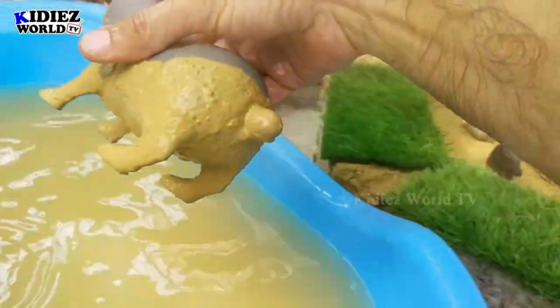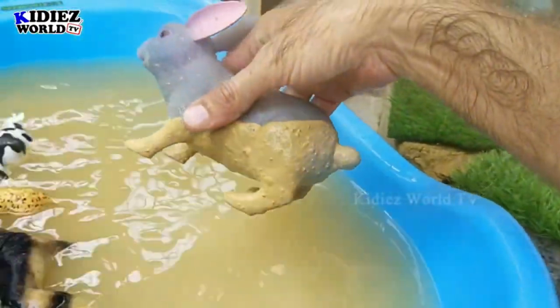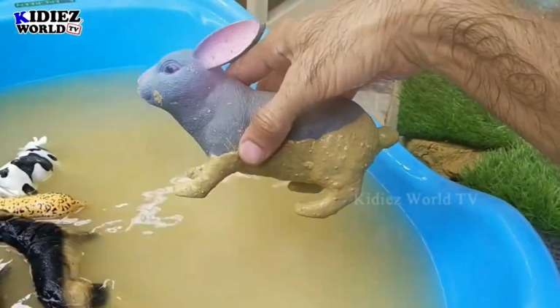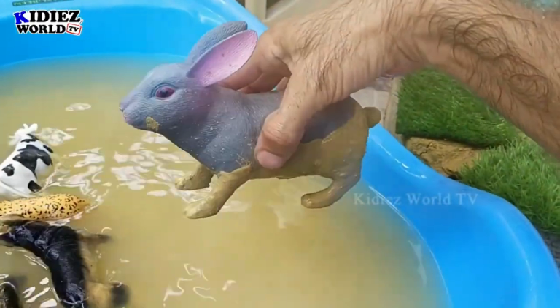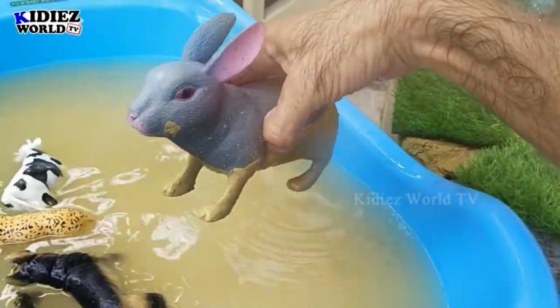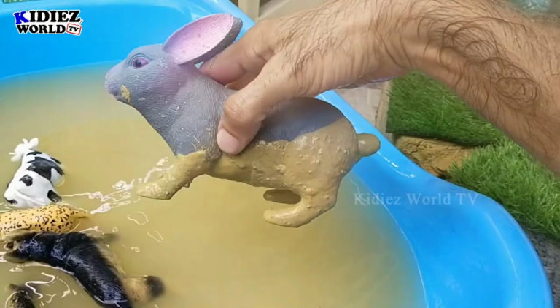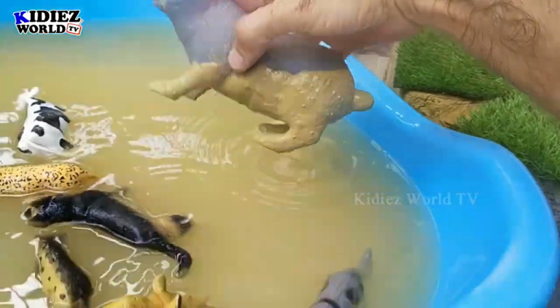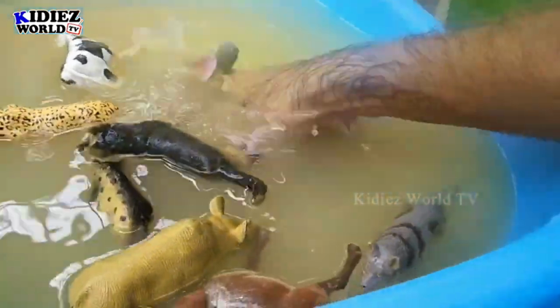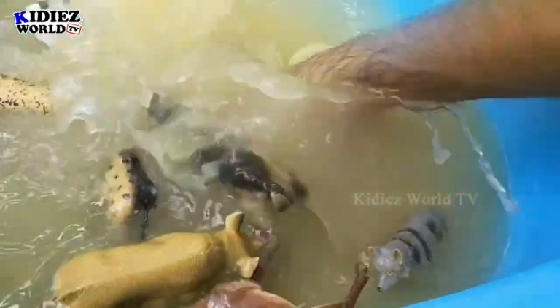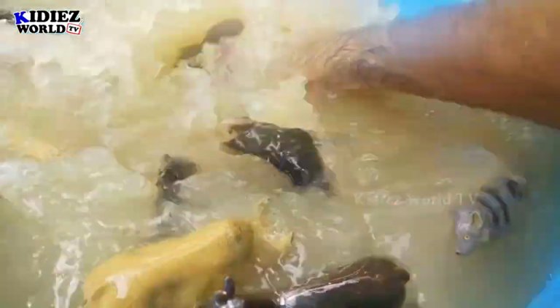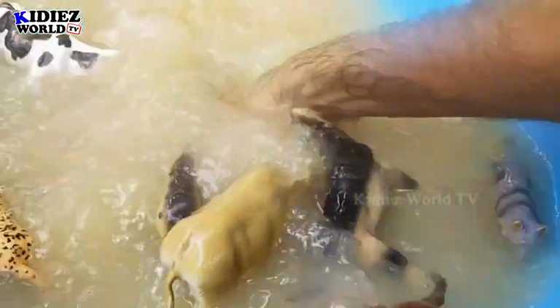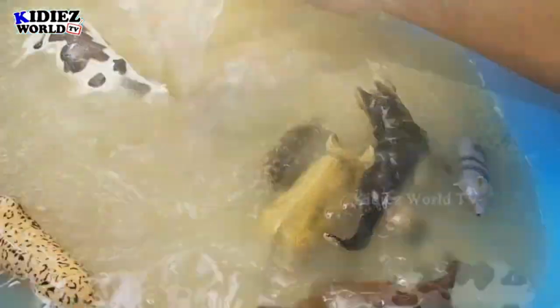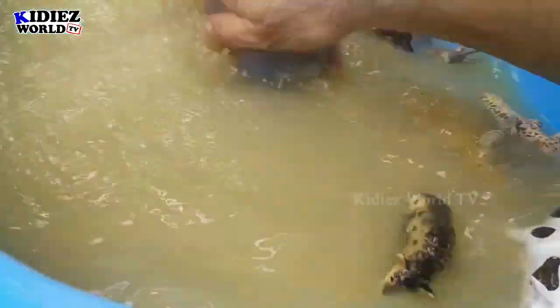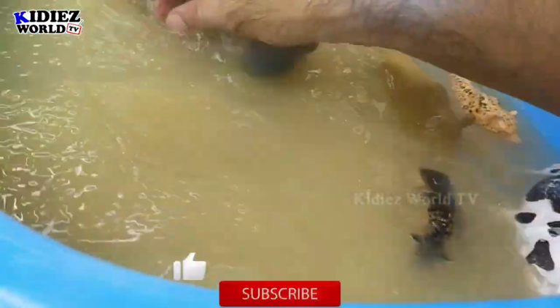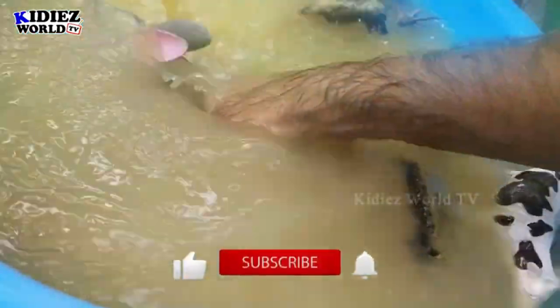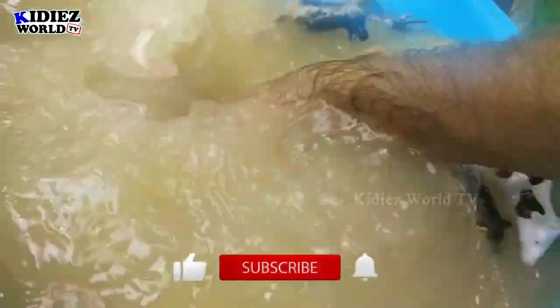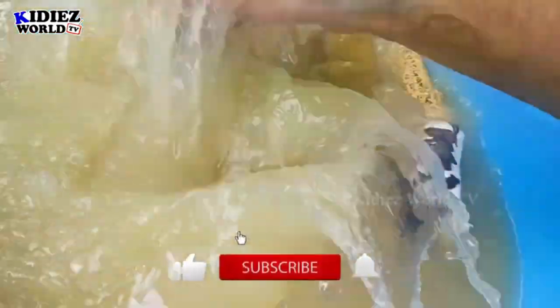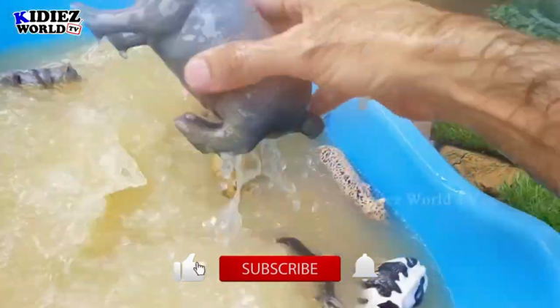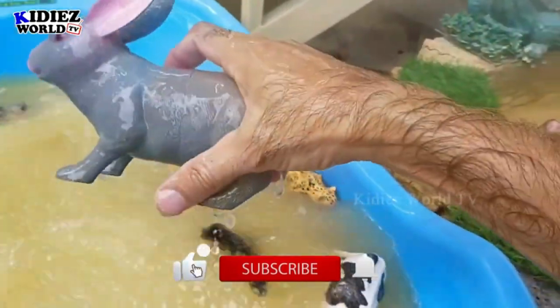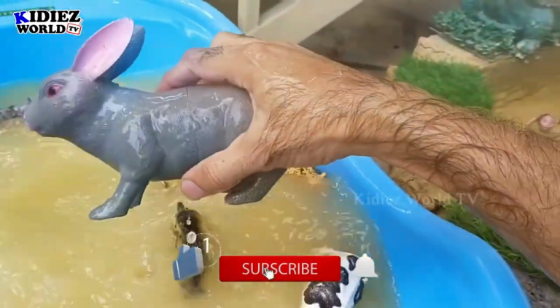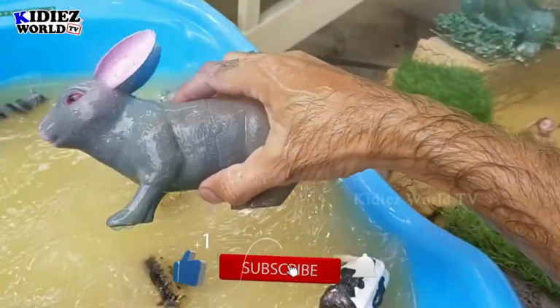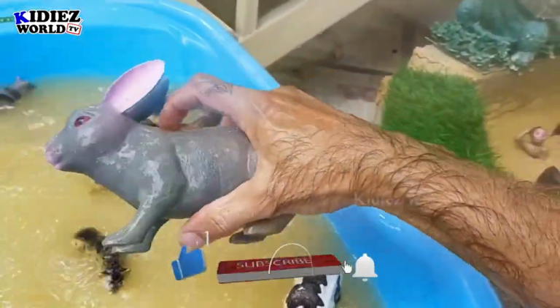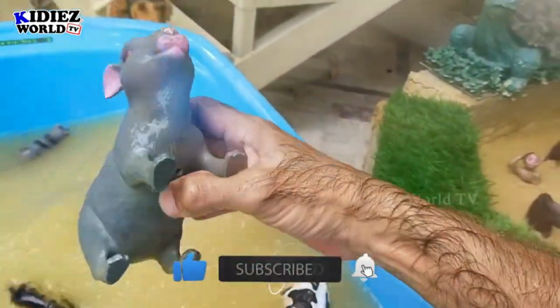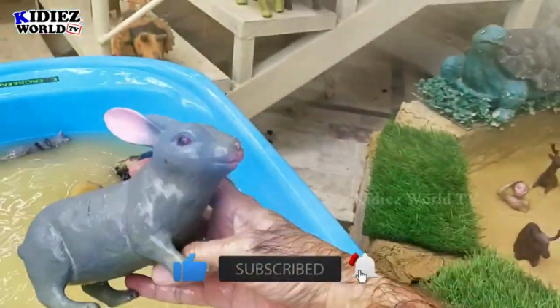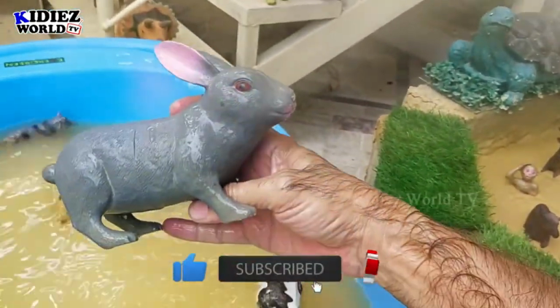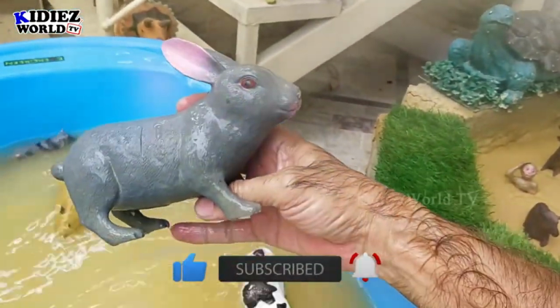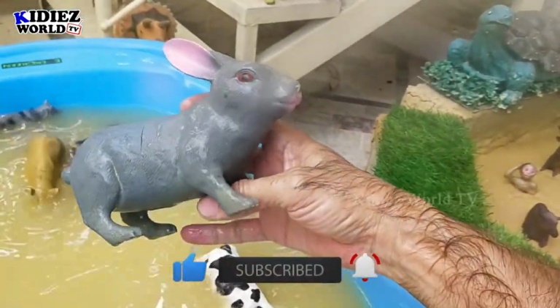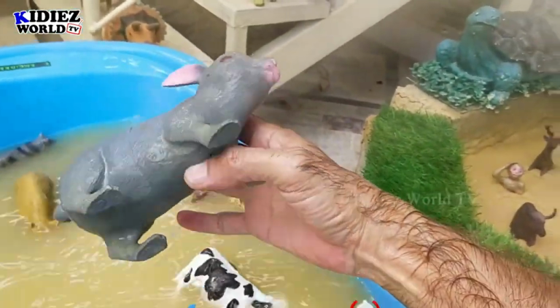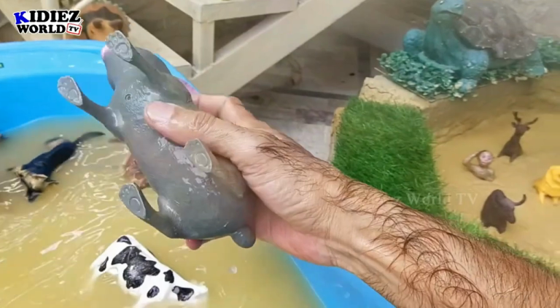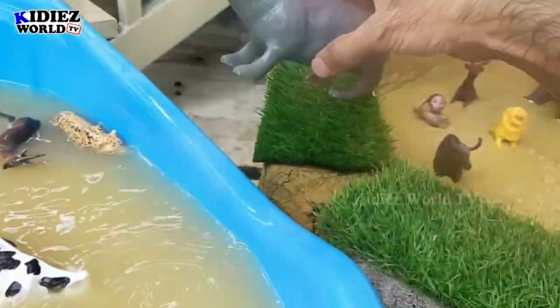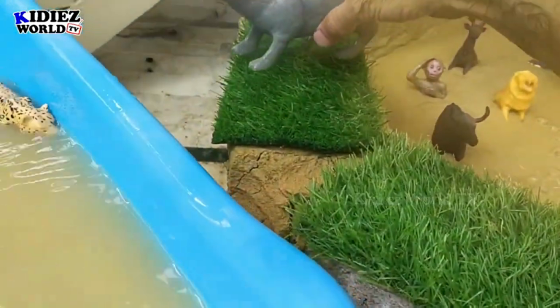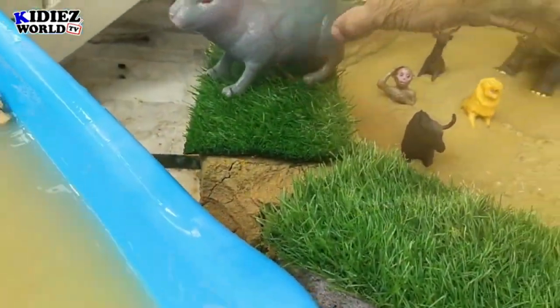Rabbit is also a farm animal — very cute and very beautiful. Here we go, rabbit! The cuteness is overloaded — what a beautiful farm animal!